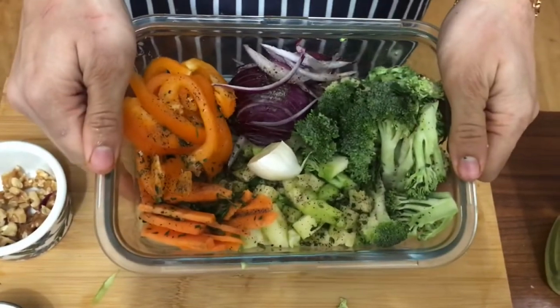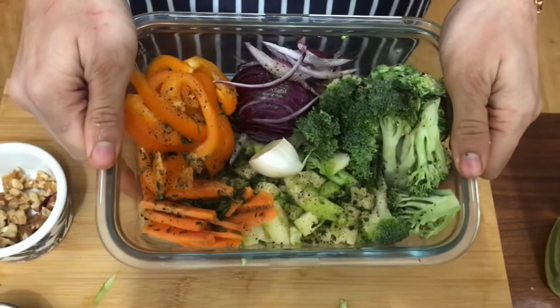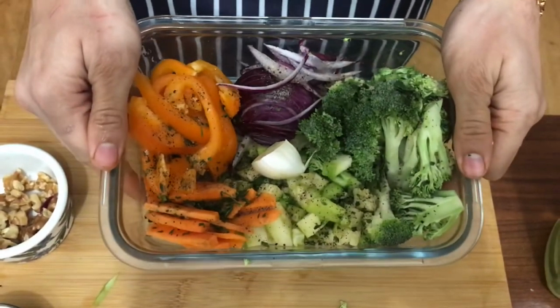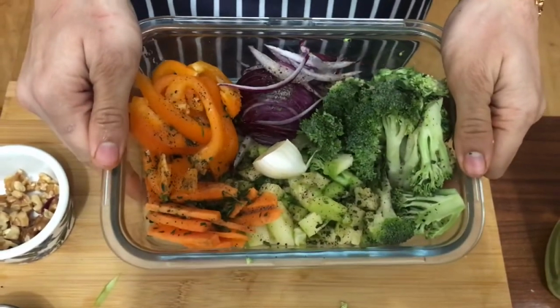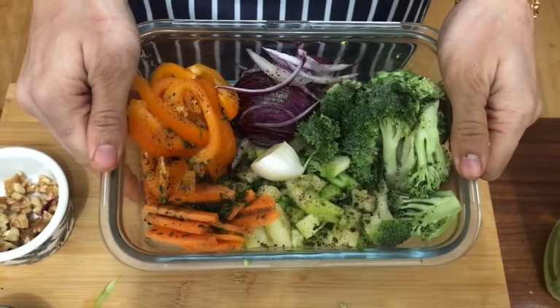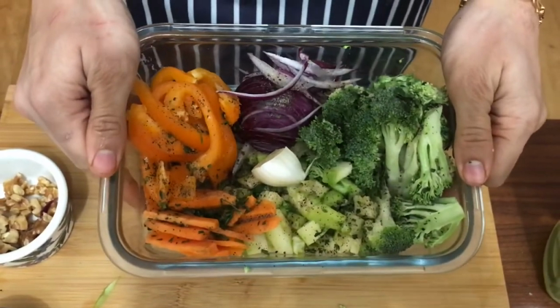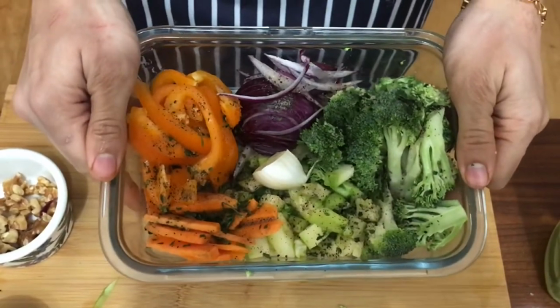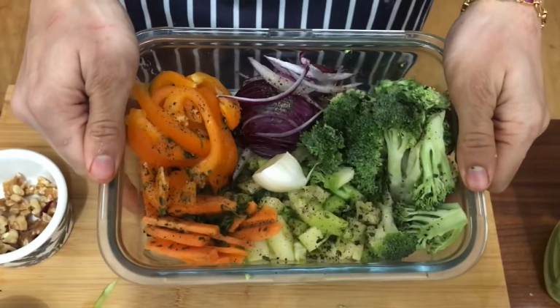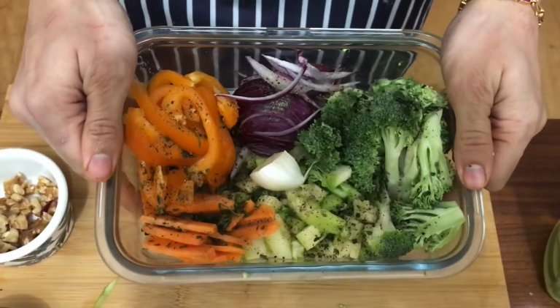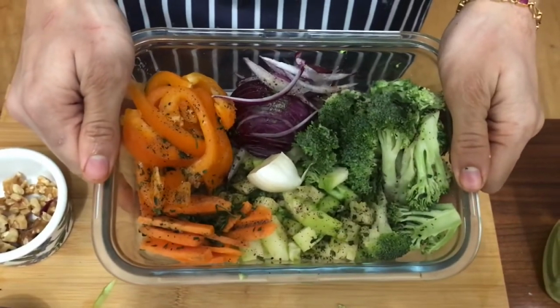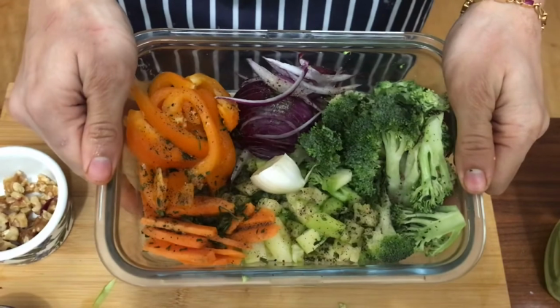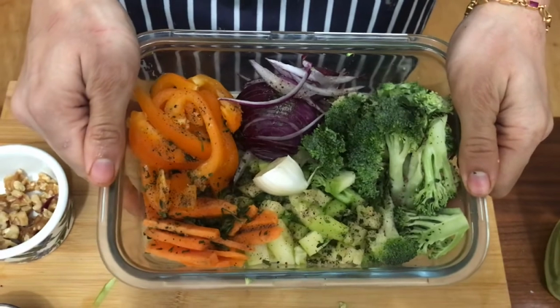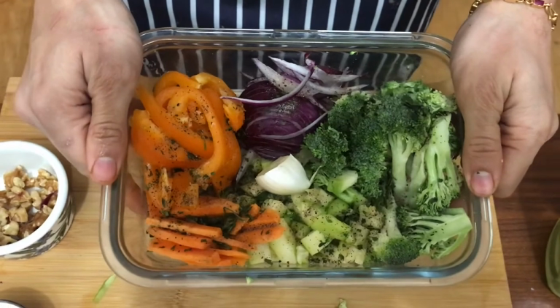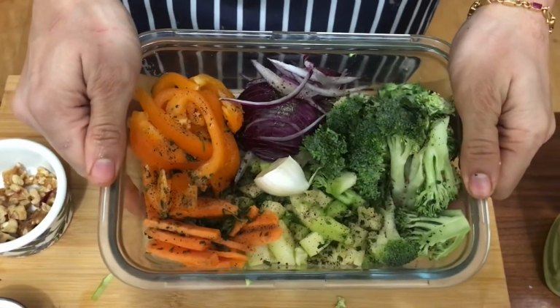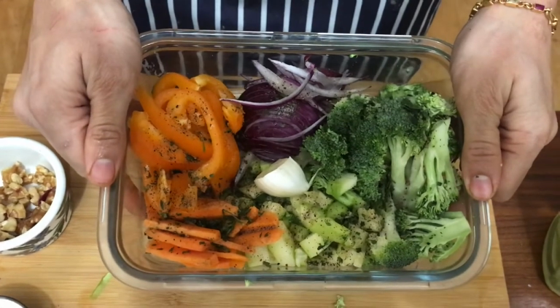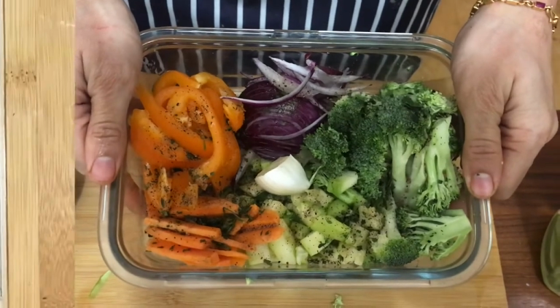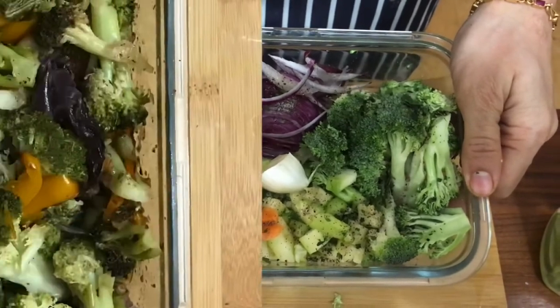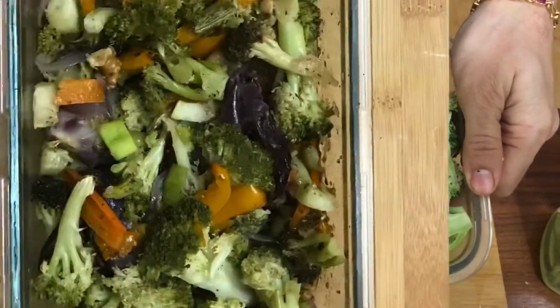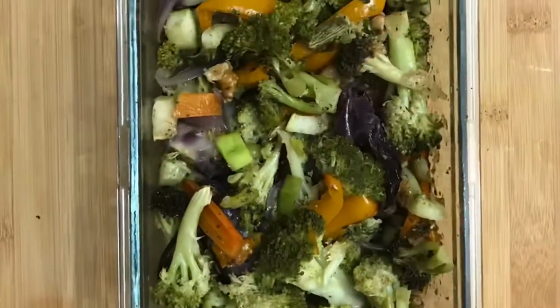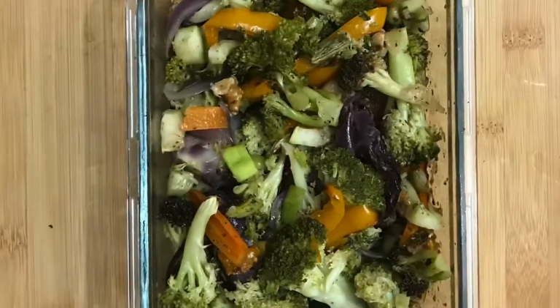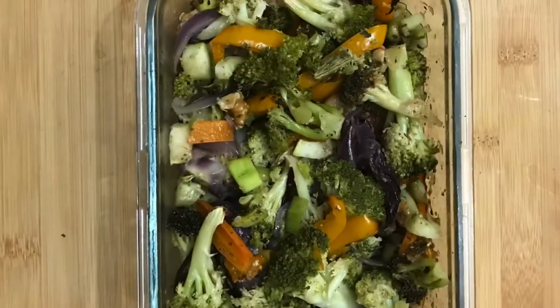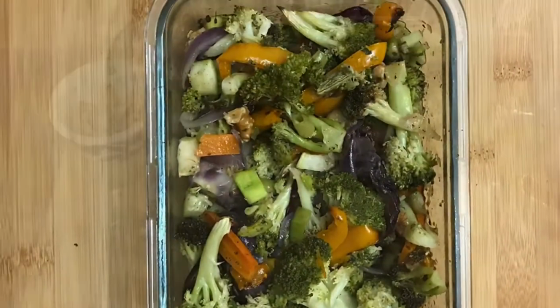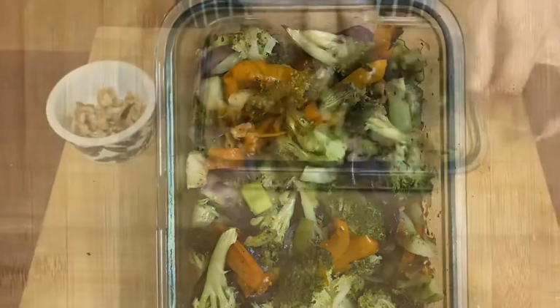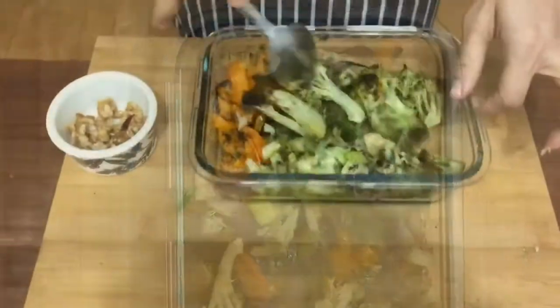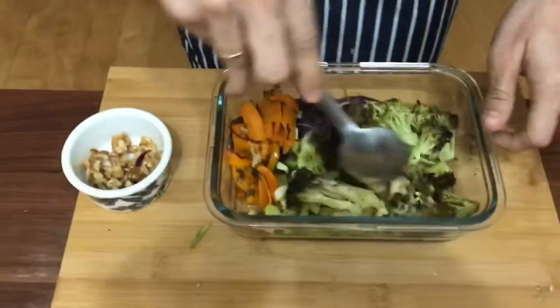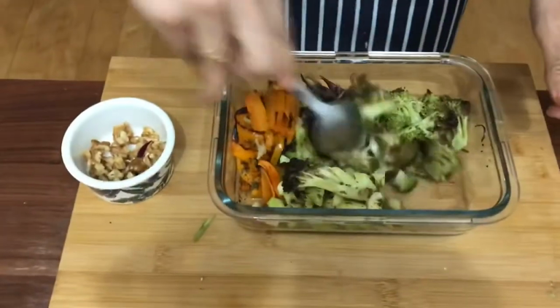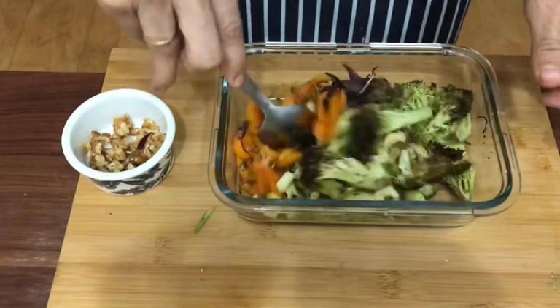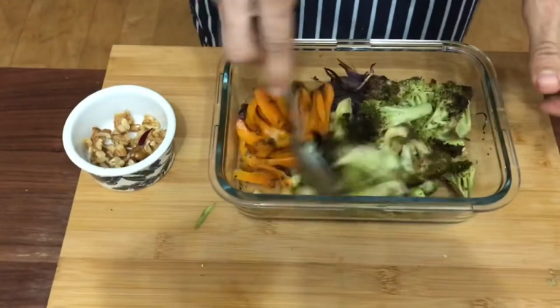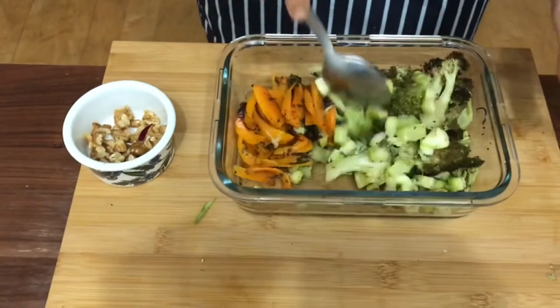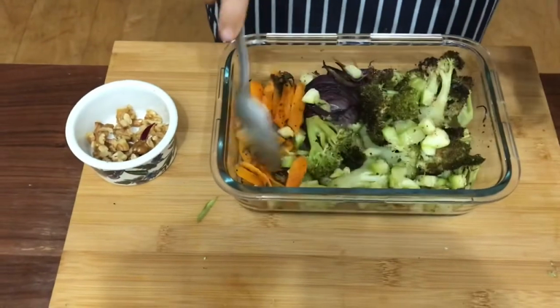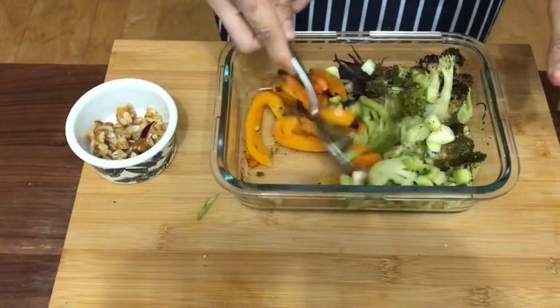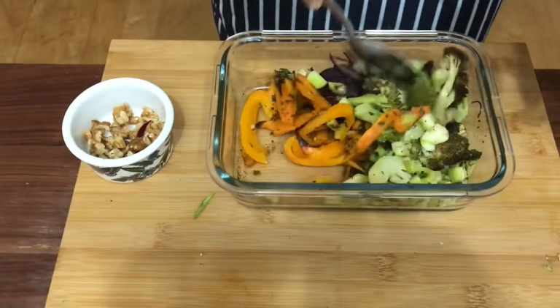Keeping the walnuts for later. Let's roast this for 40 minutes at 180 degrees Celsius. Halfway through roasting, stir the vegetables so it all cooks evenly, and roast until the timer beeps.